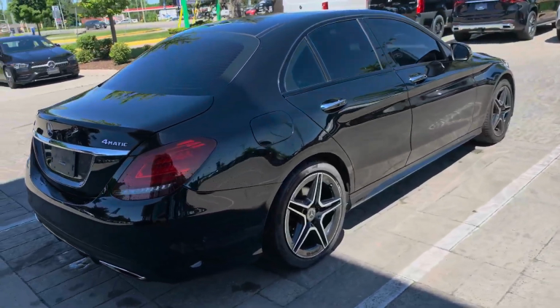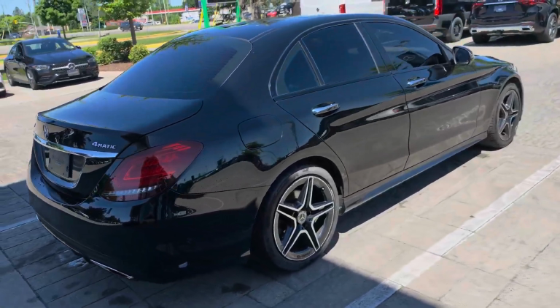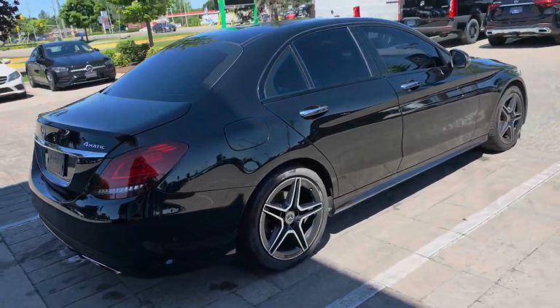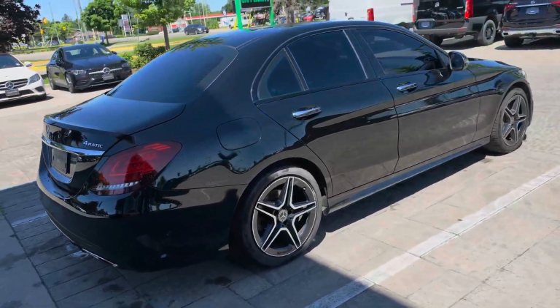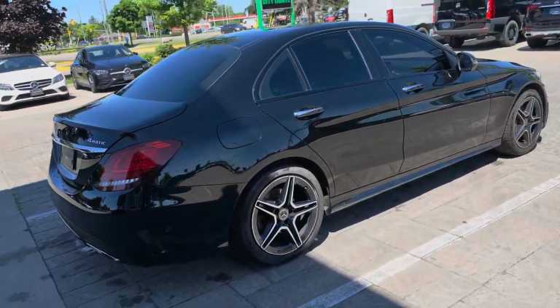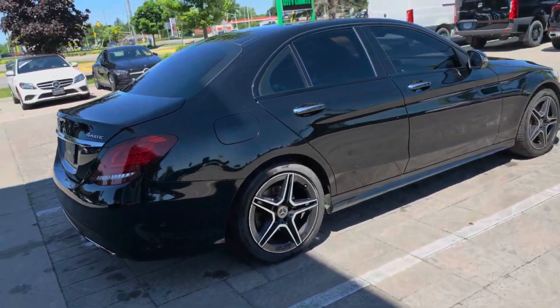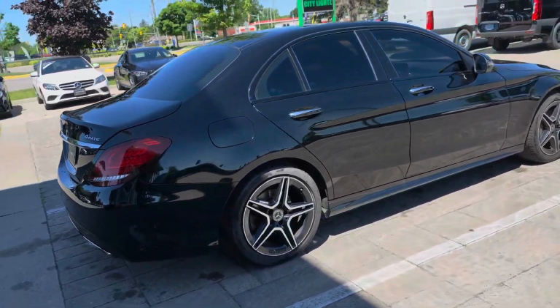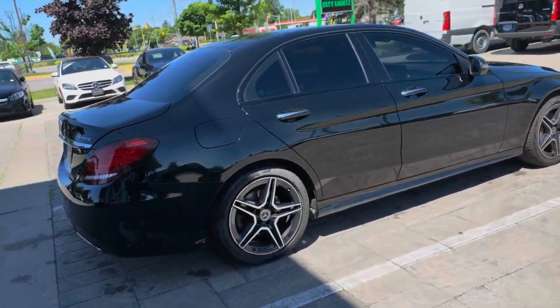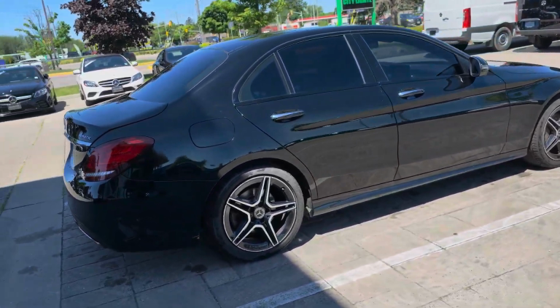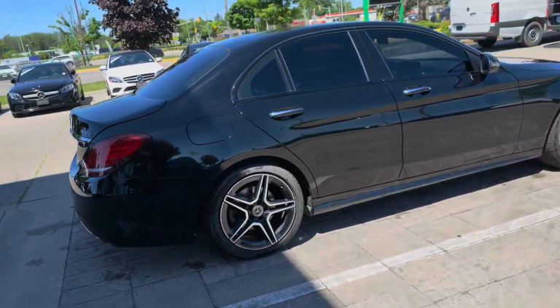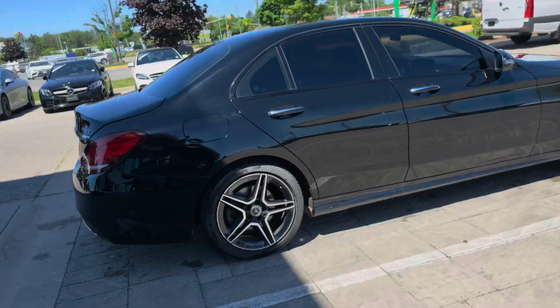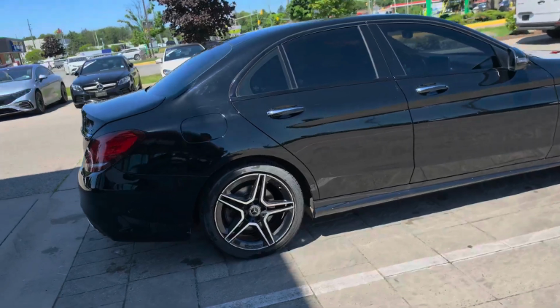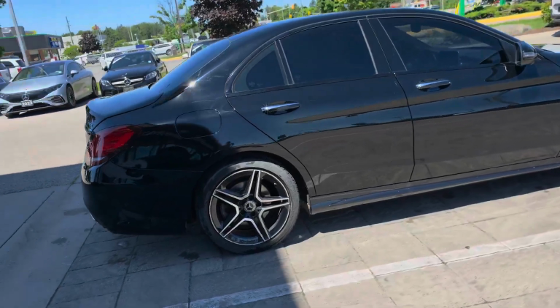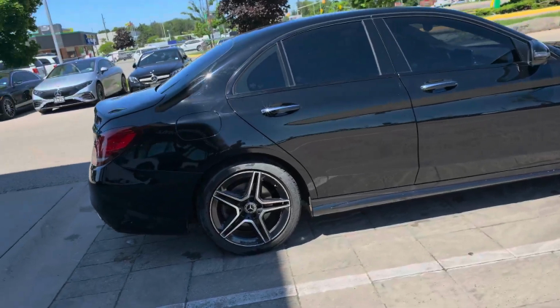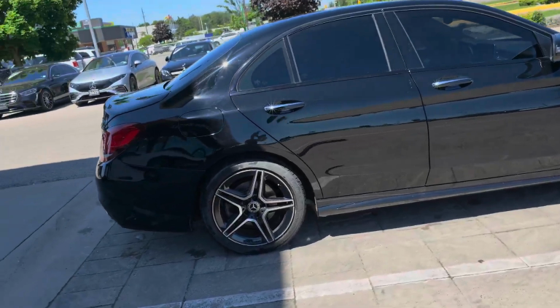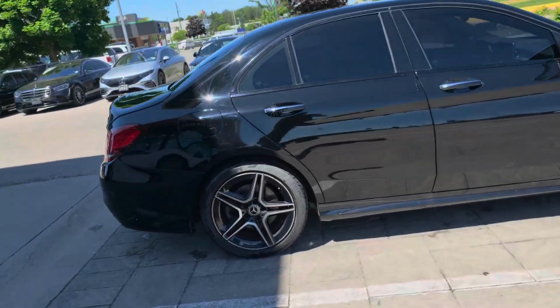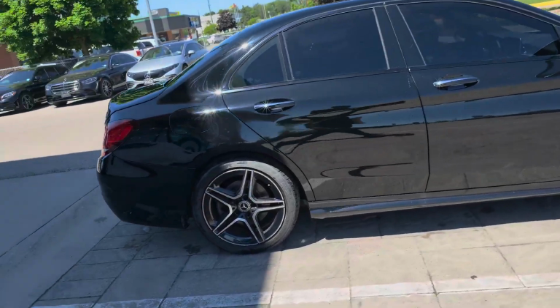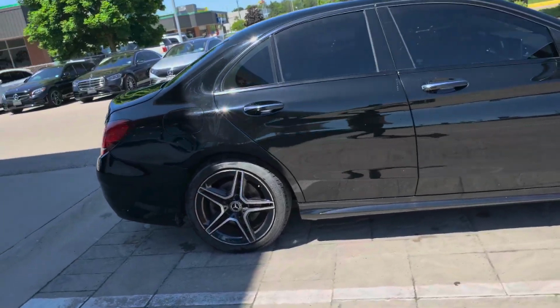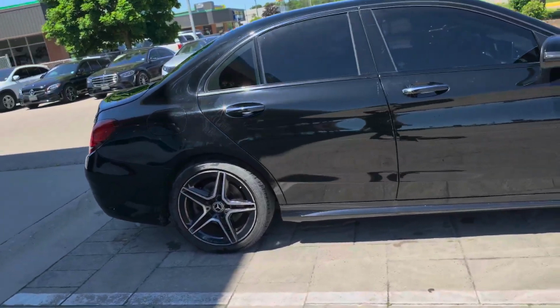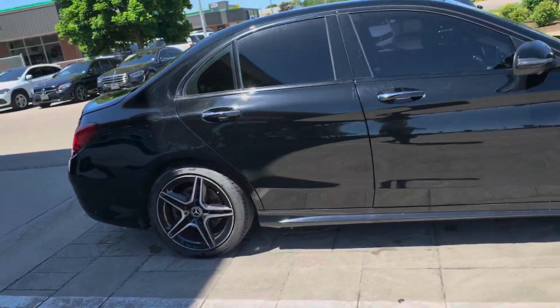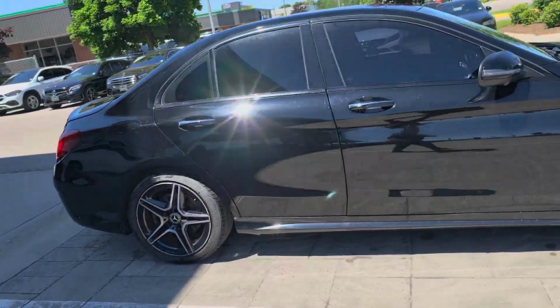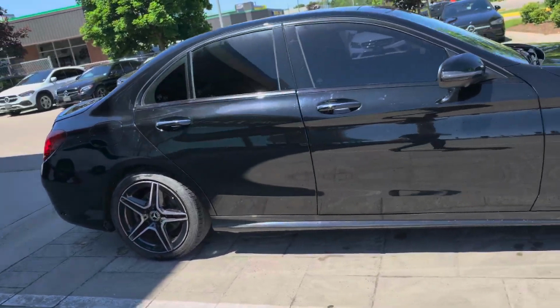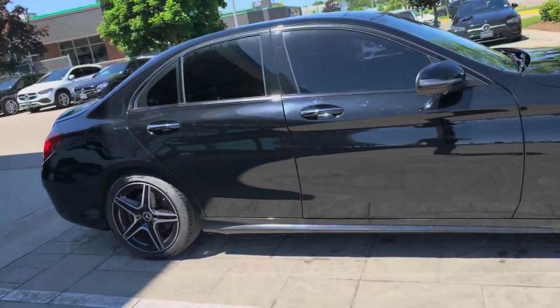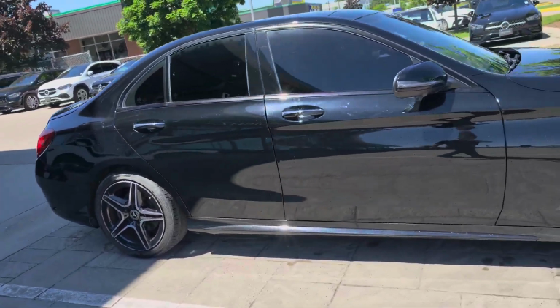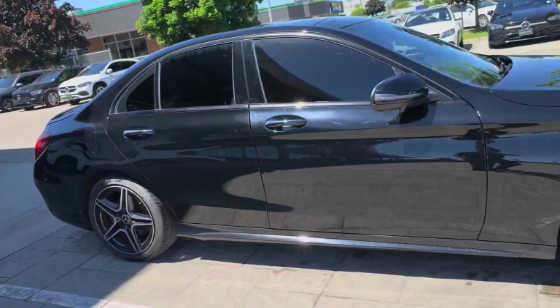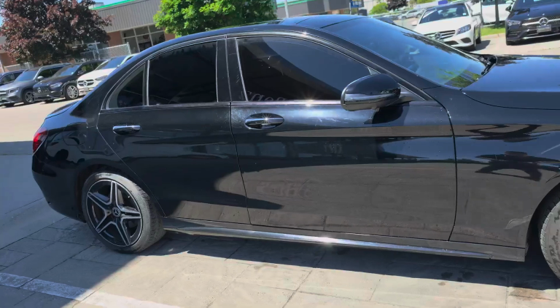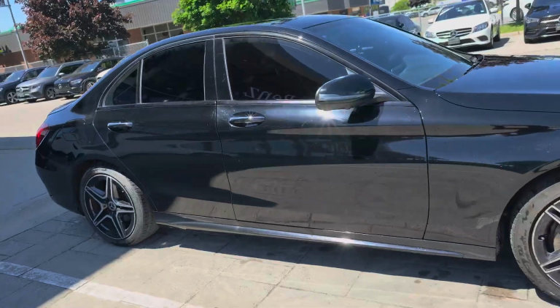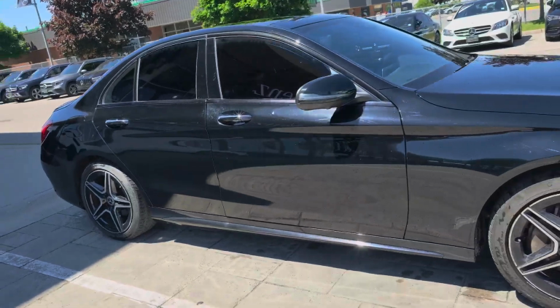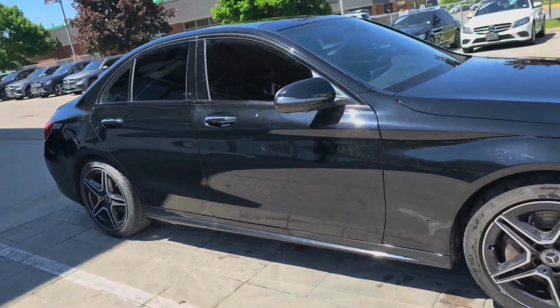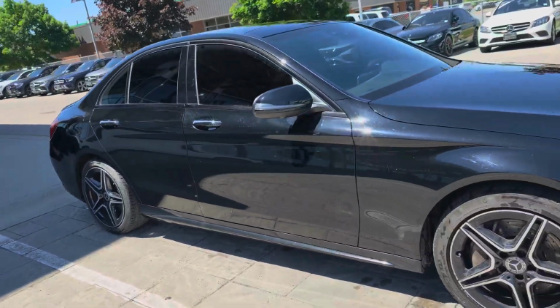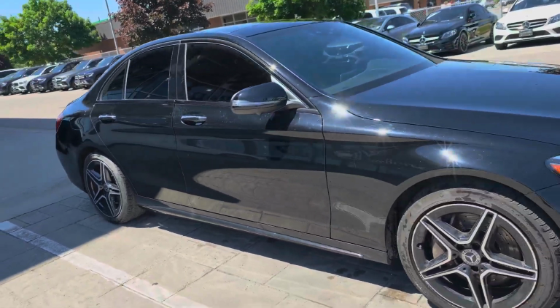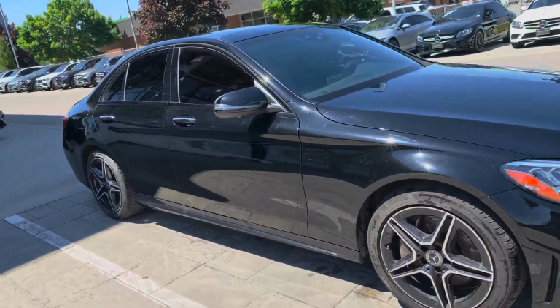360 camera, all-wheel drive, parking assist sensors, adaptive cruise control — that is fully loaded.